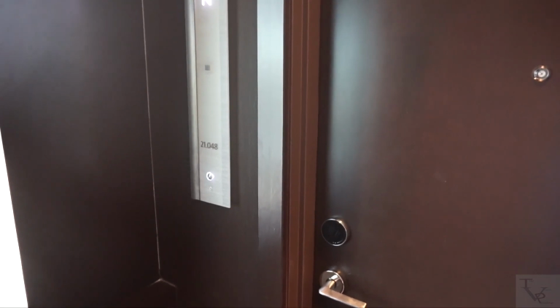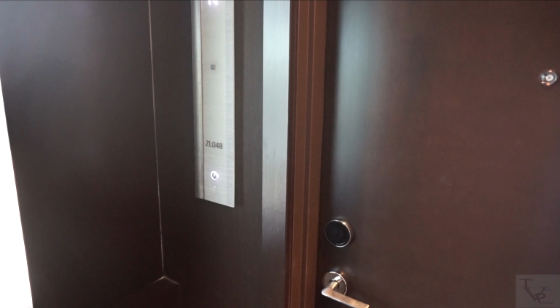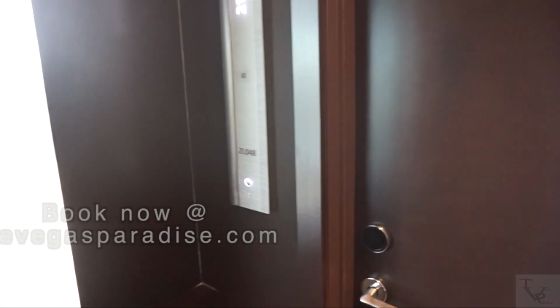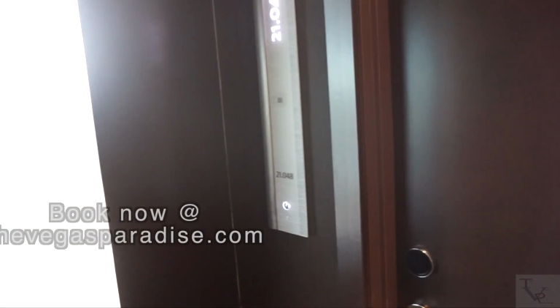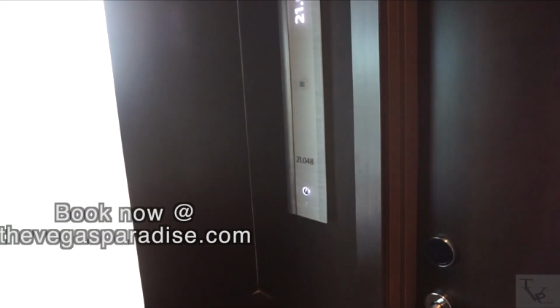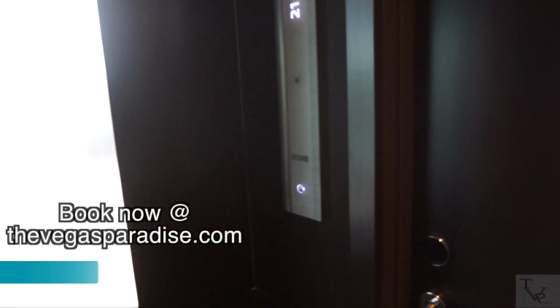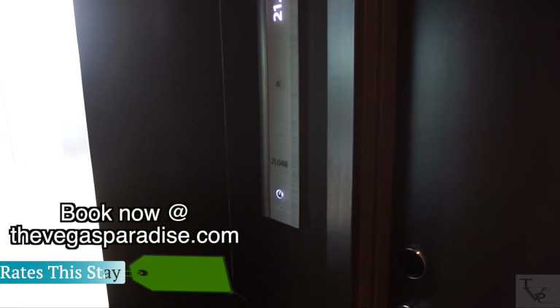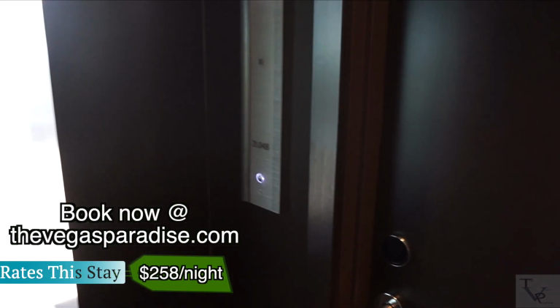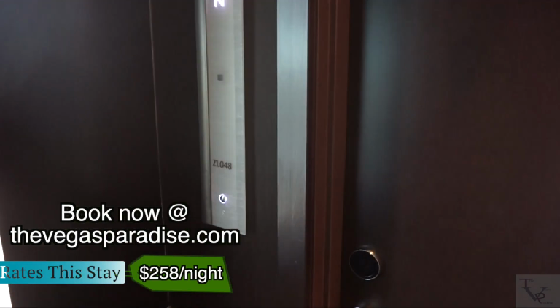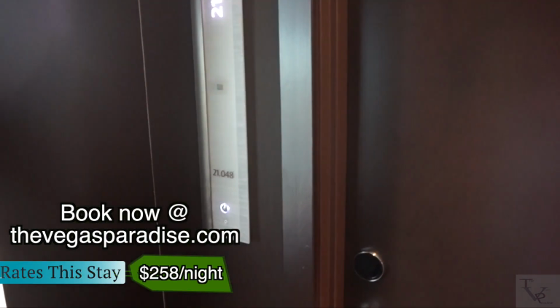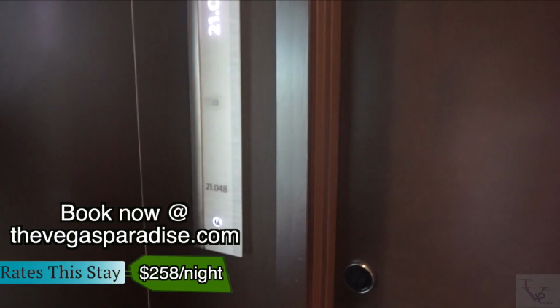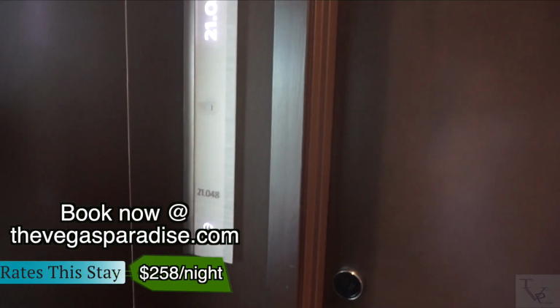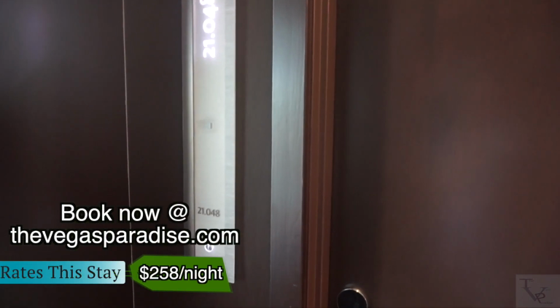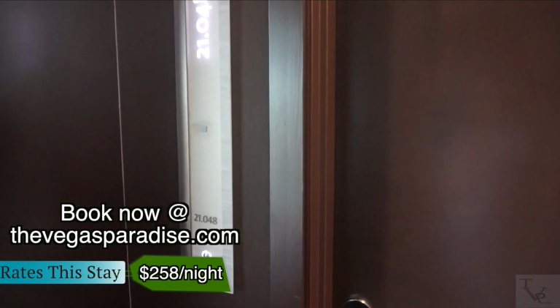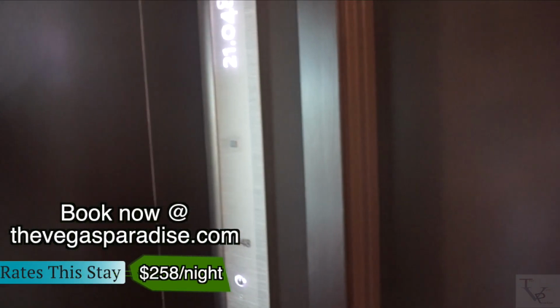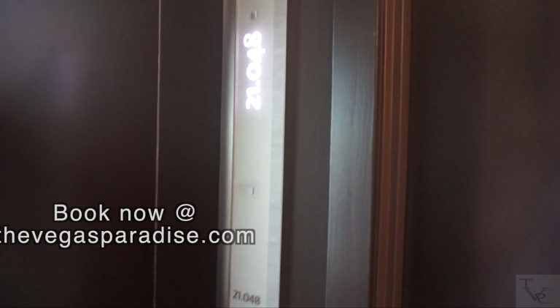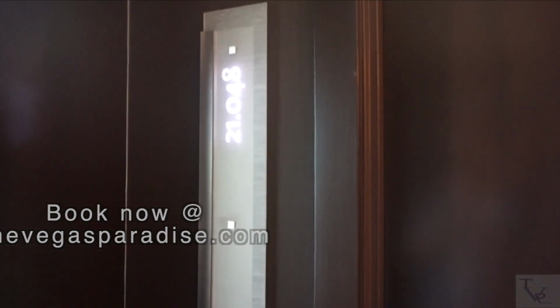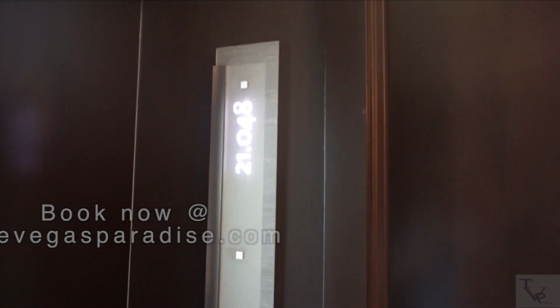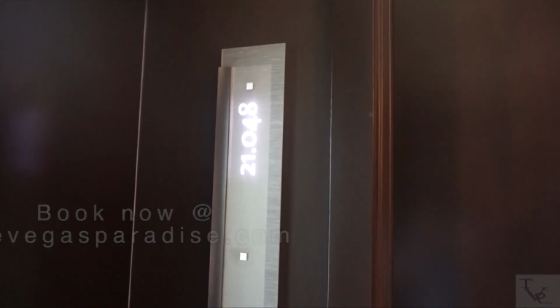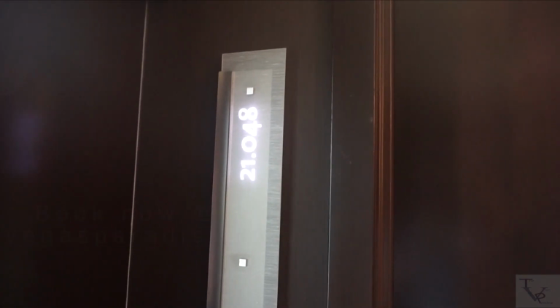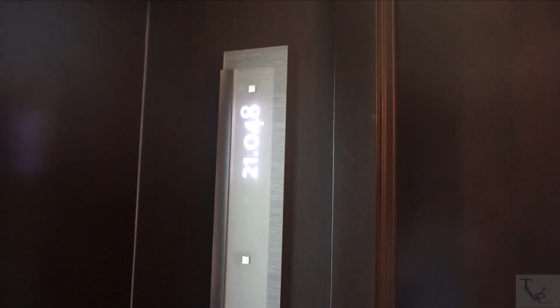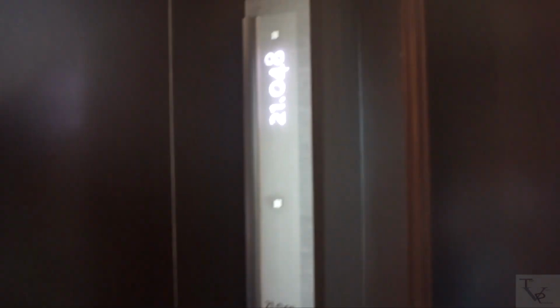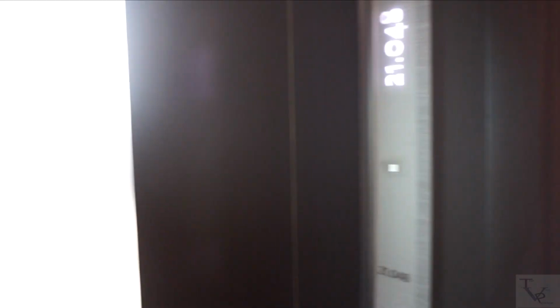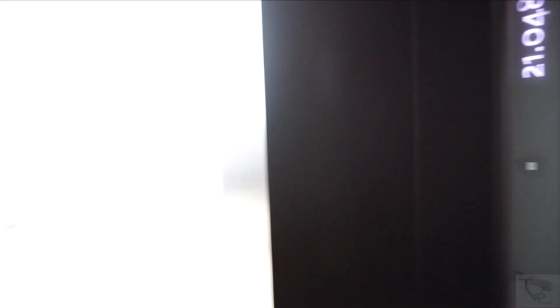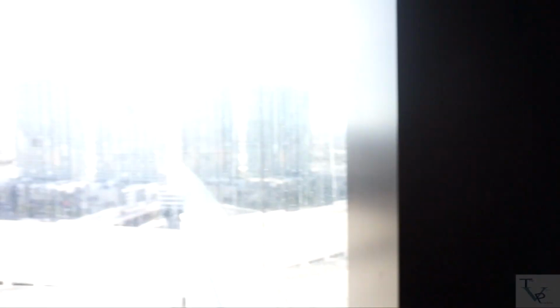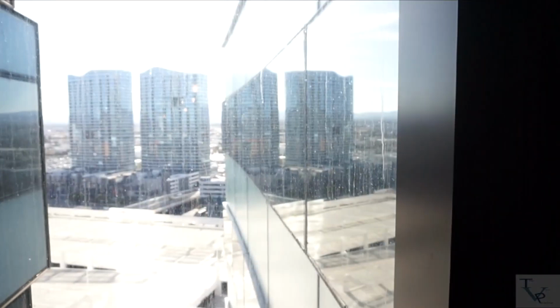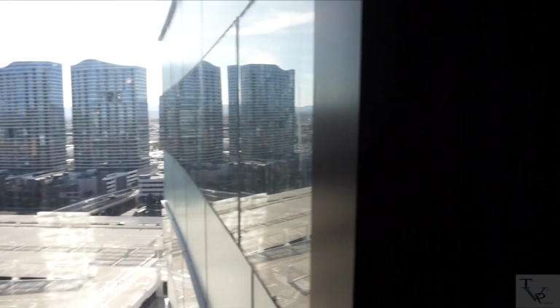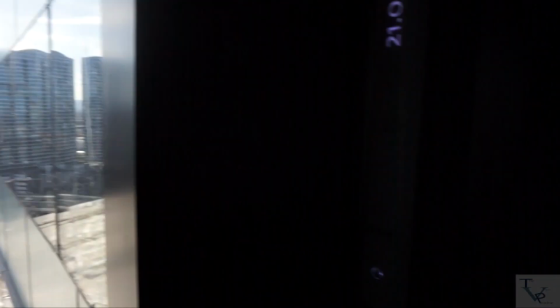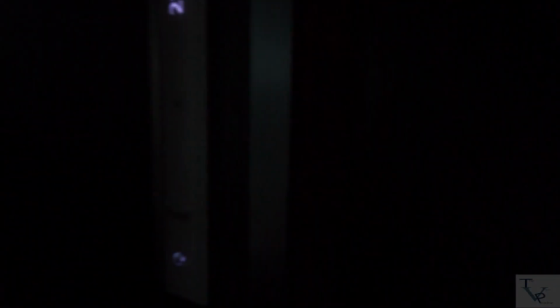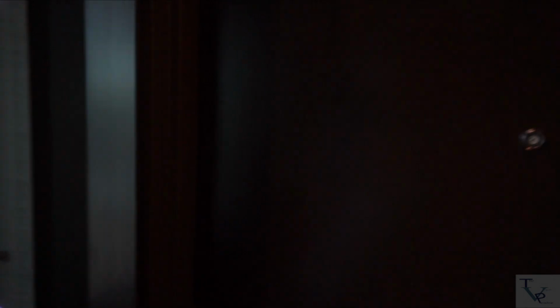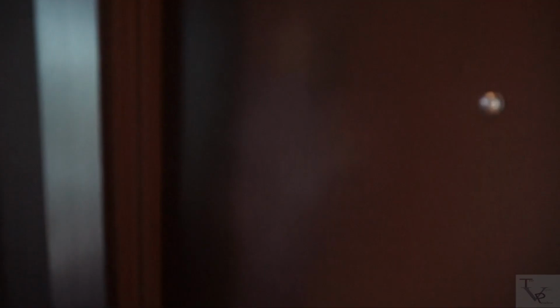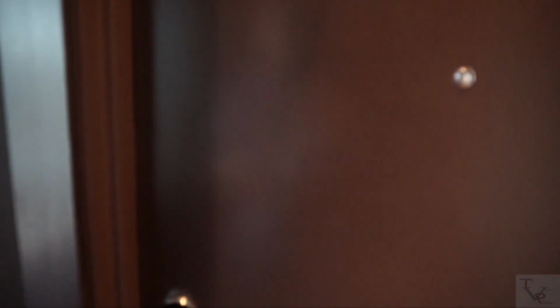What's going on everybody, today we're at Vidara. We're gonna do a room tour of the city corner suite in room 21048, at the very corner and end of the room hallway. Check it out.